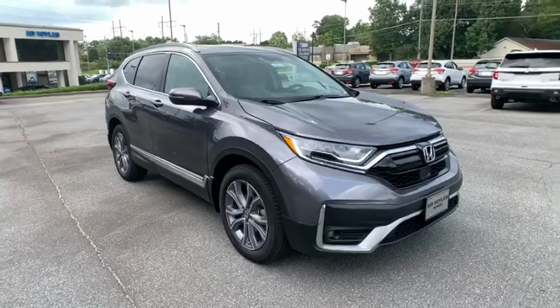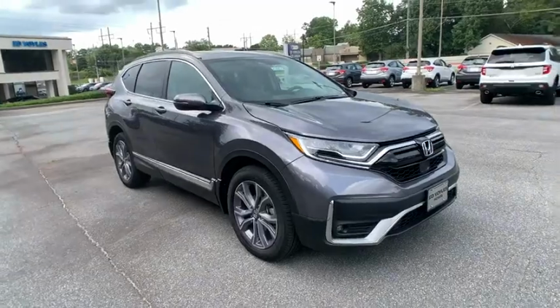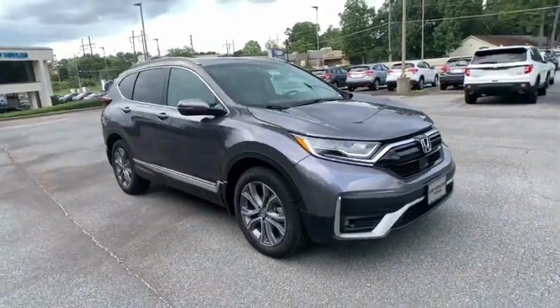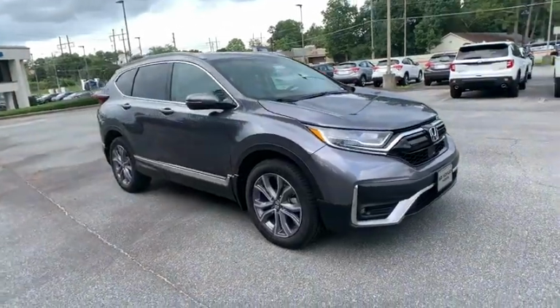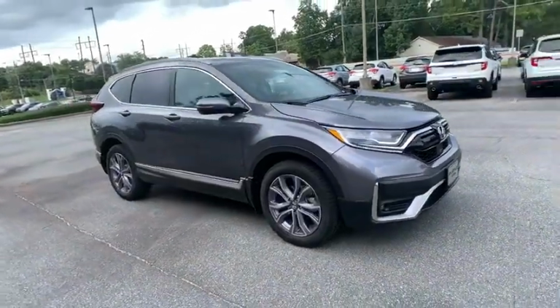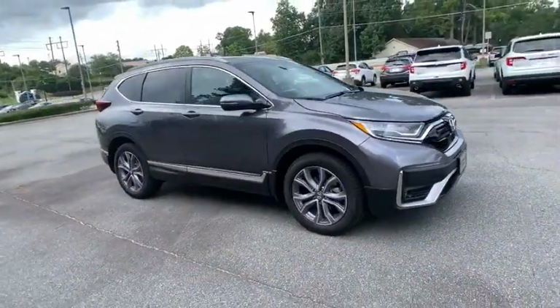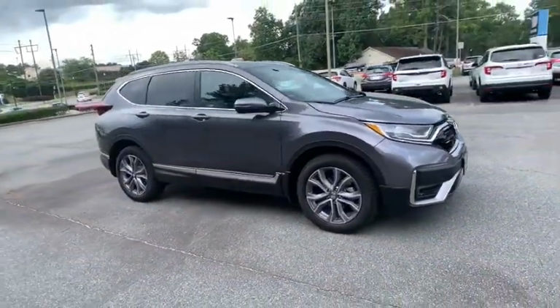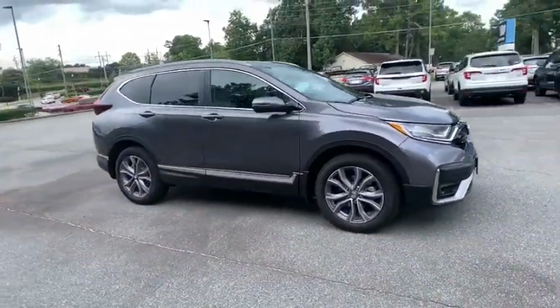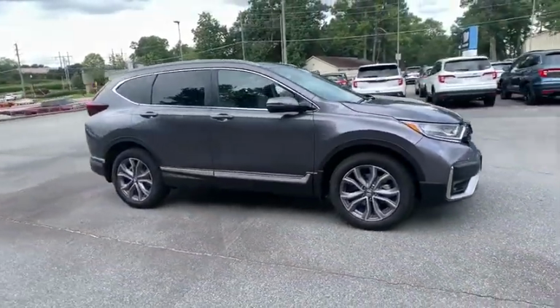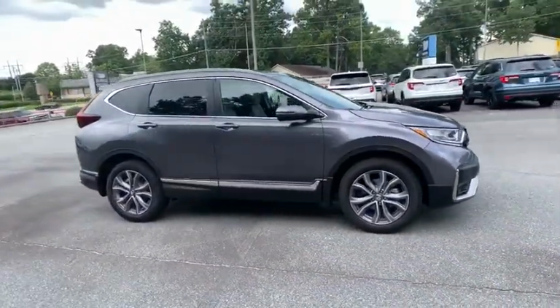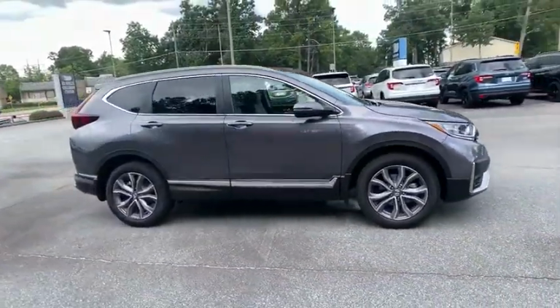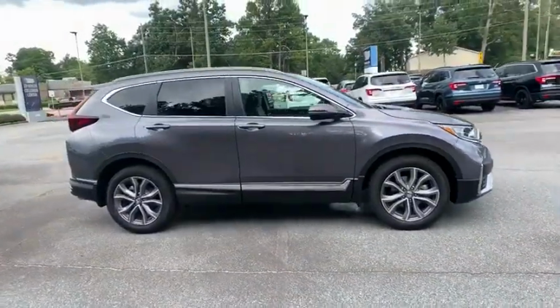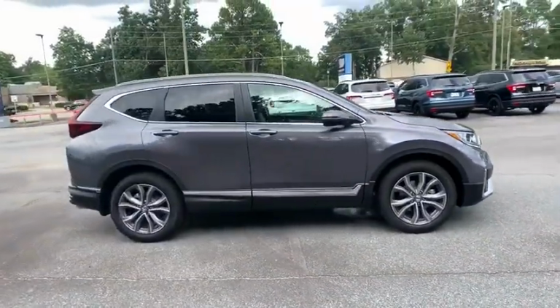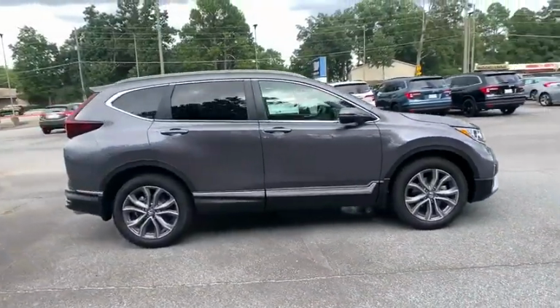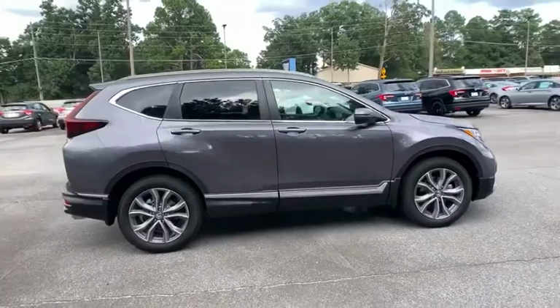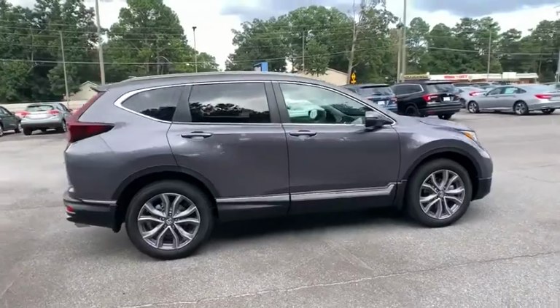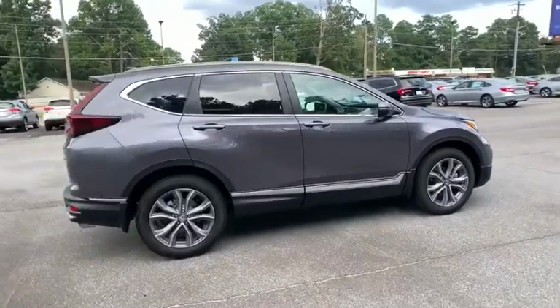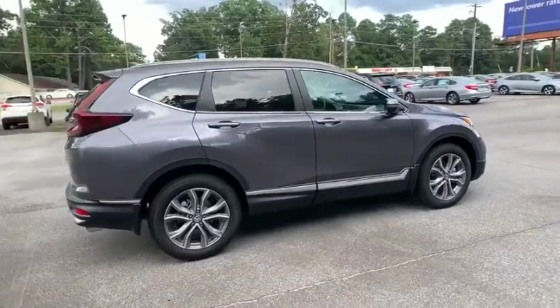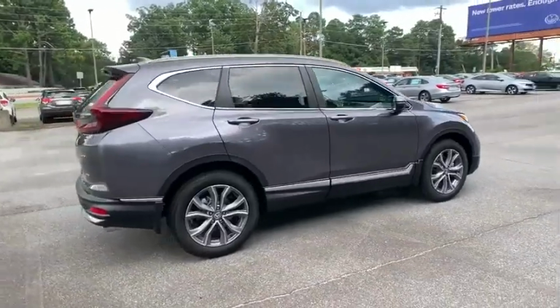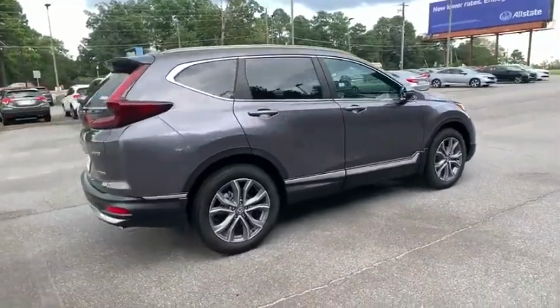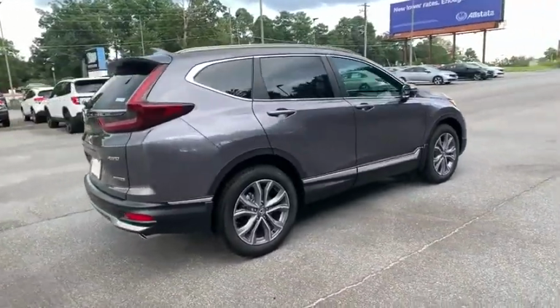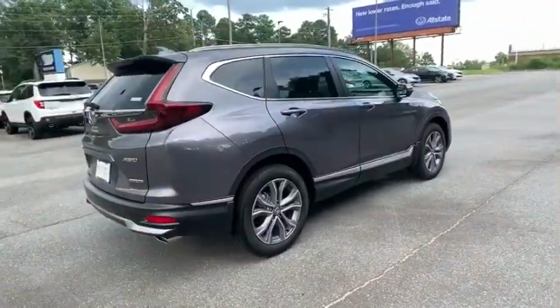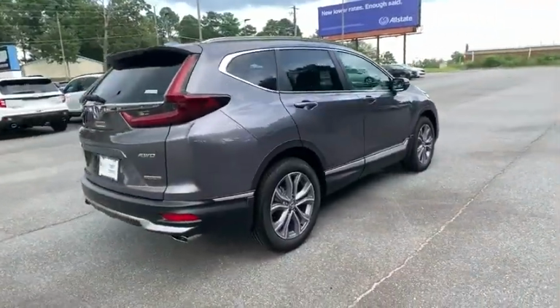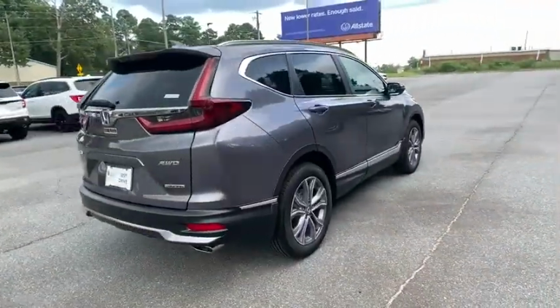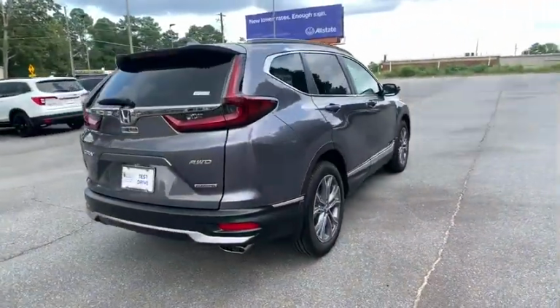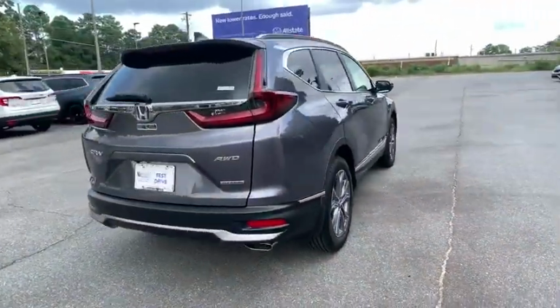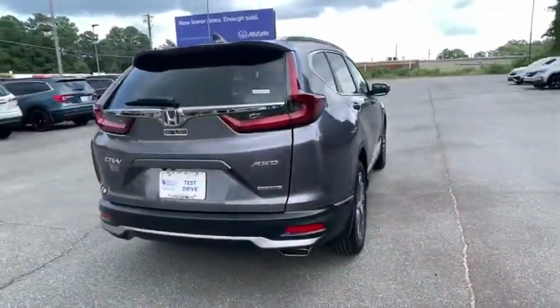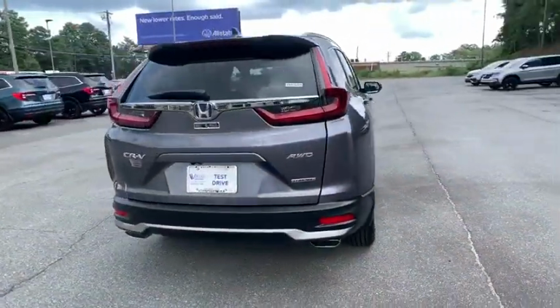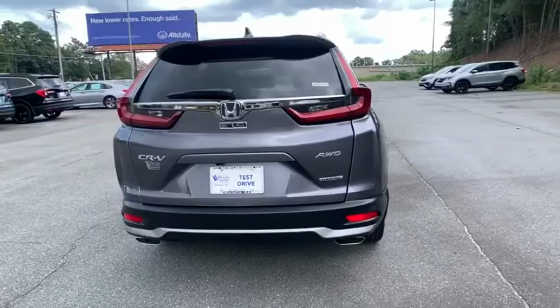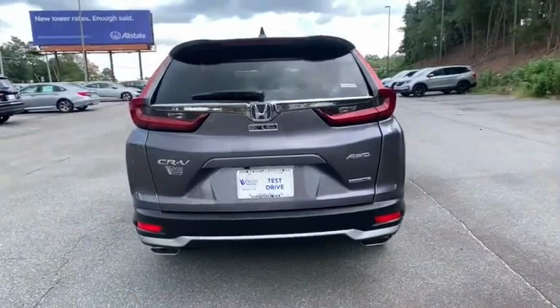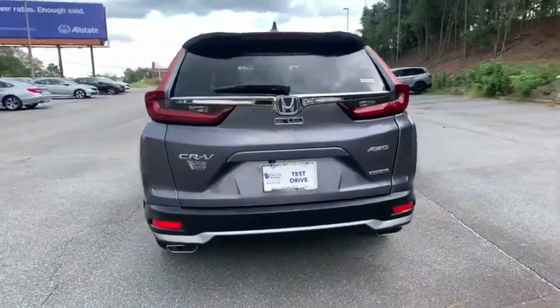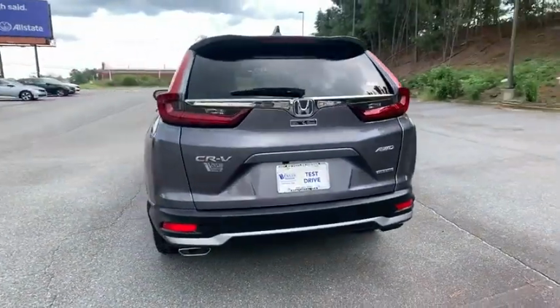Come test drive the 2020 Honda CR-V — a top recommended vehicle because of its car-like driving manners, good value, cool technology, and comfy interior.